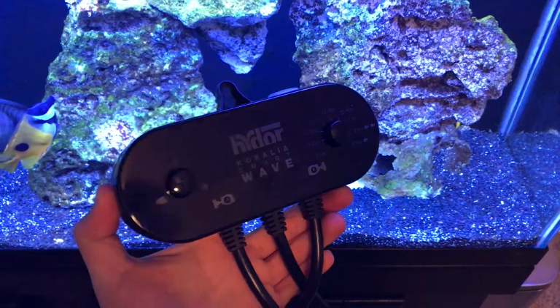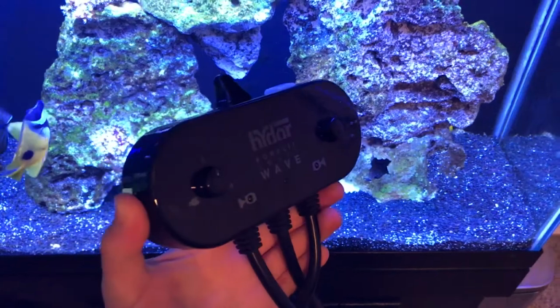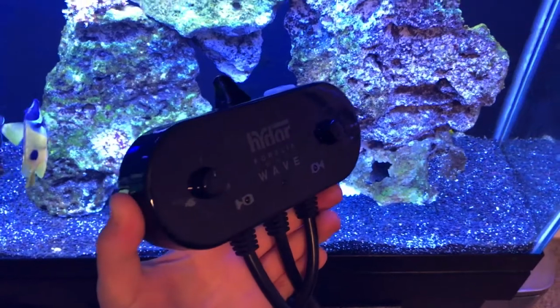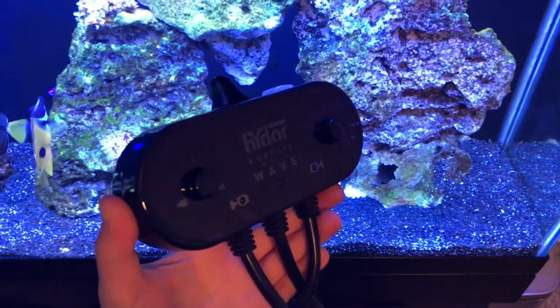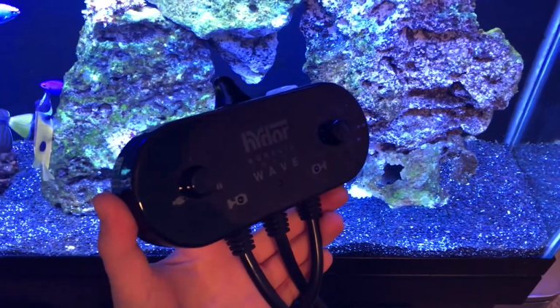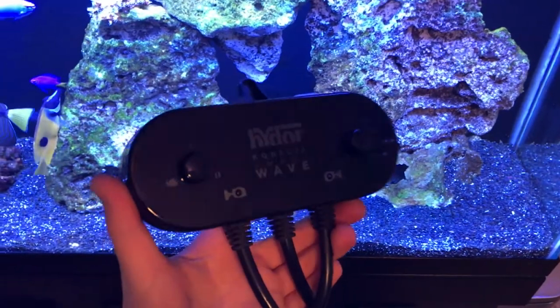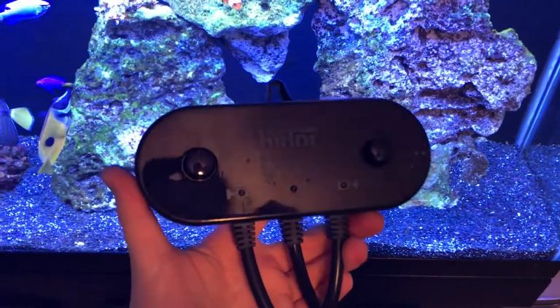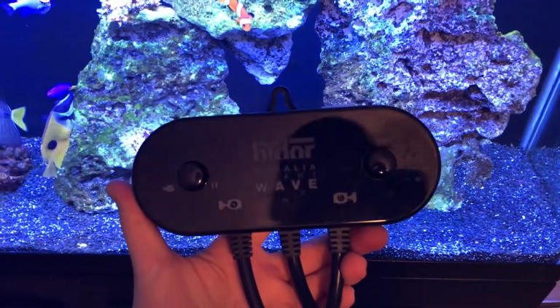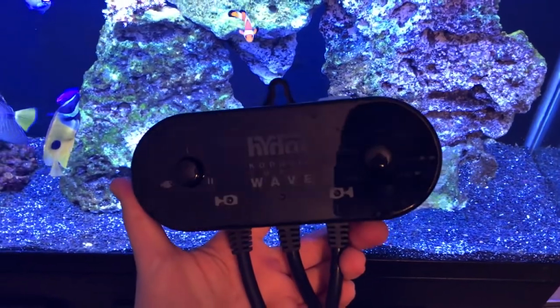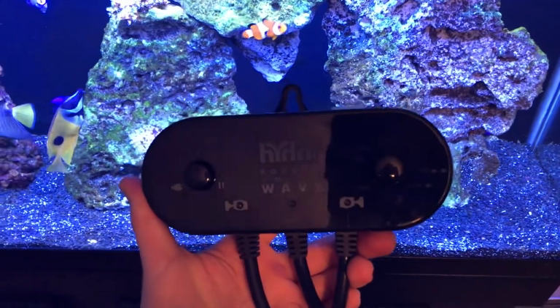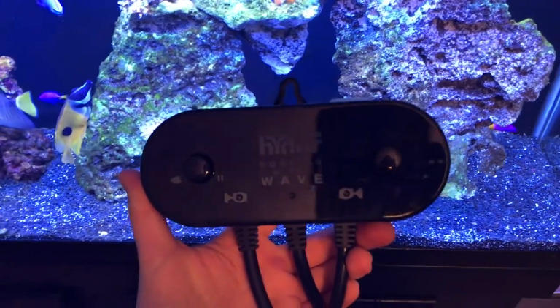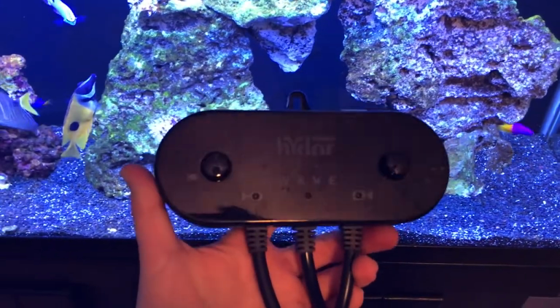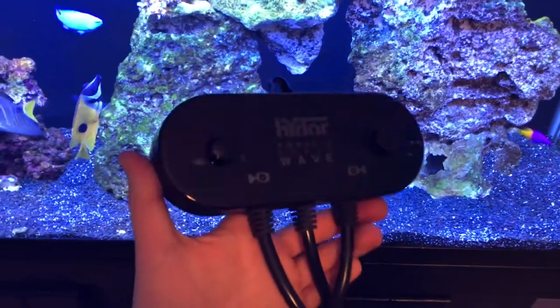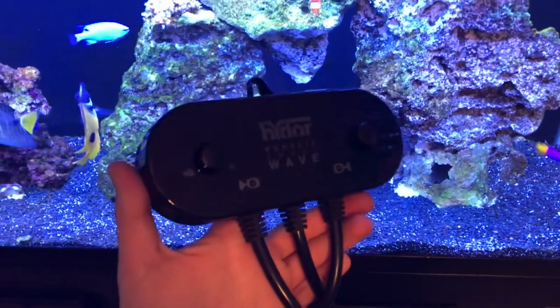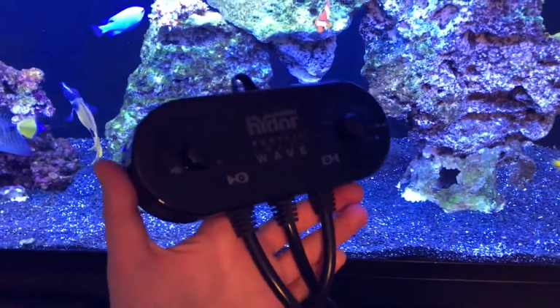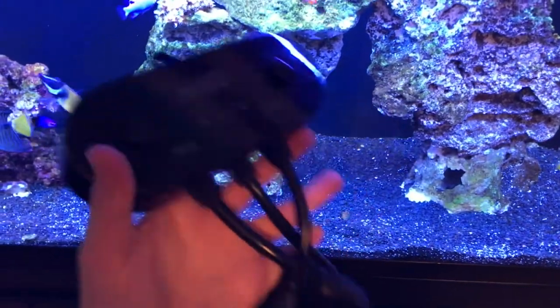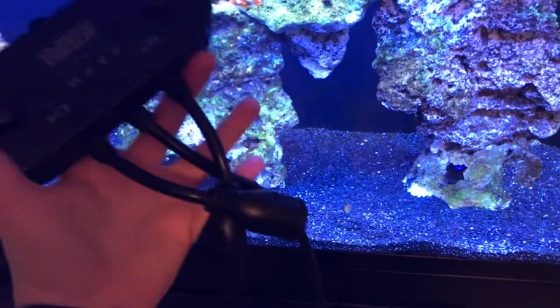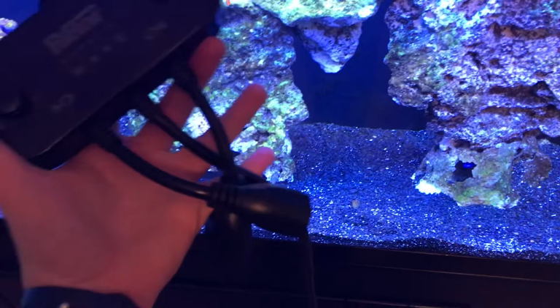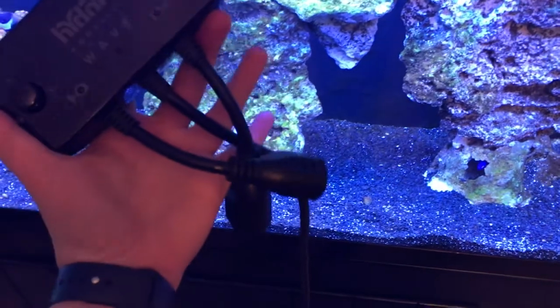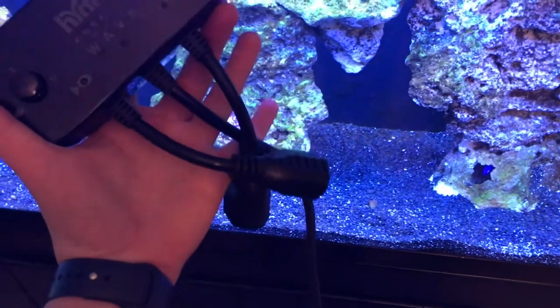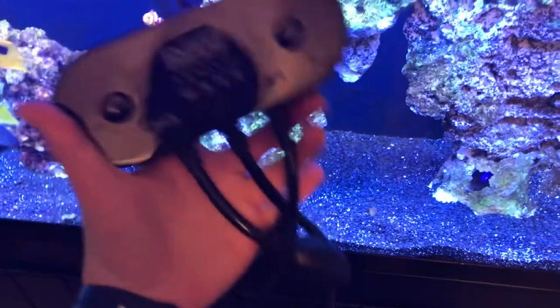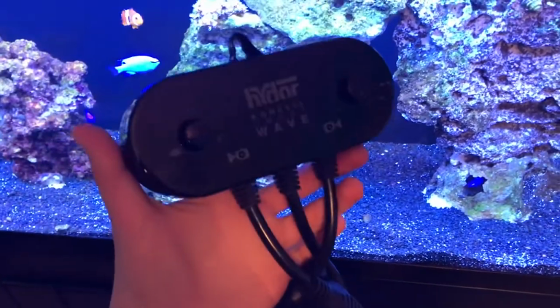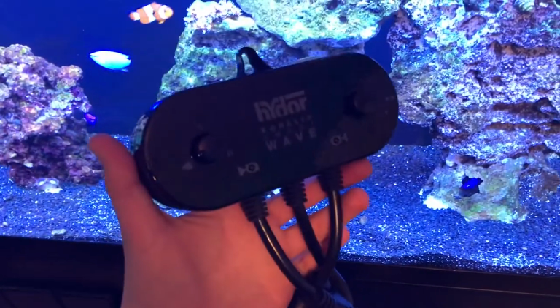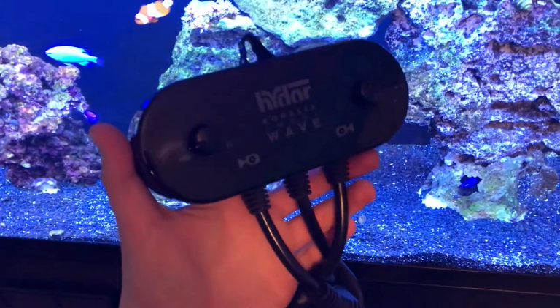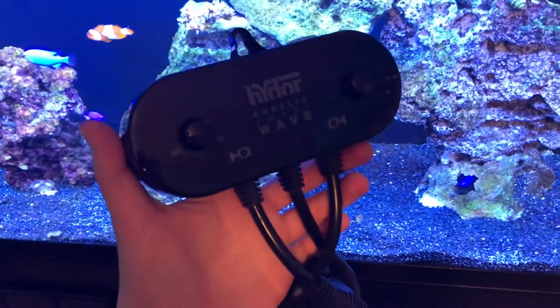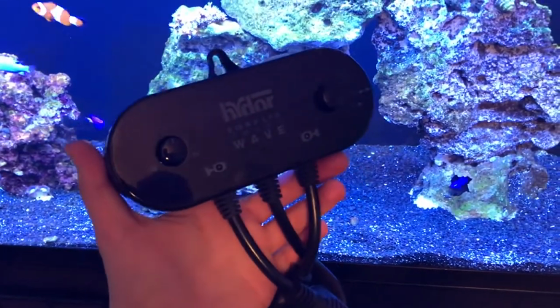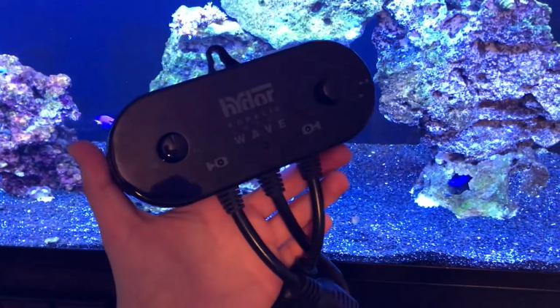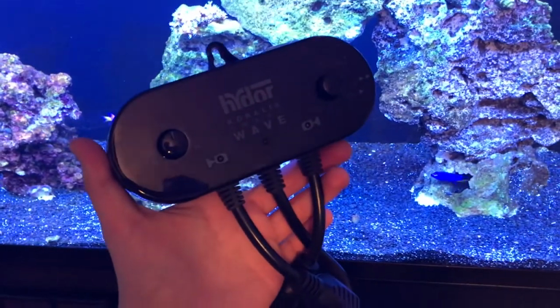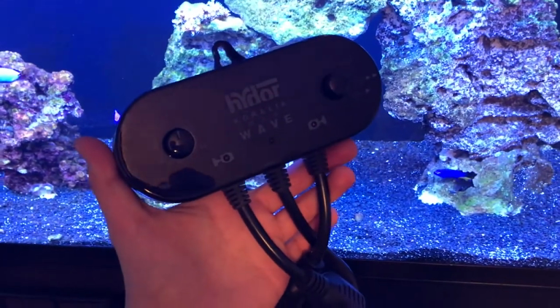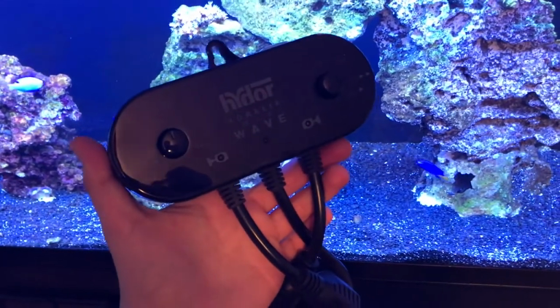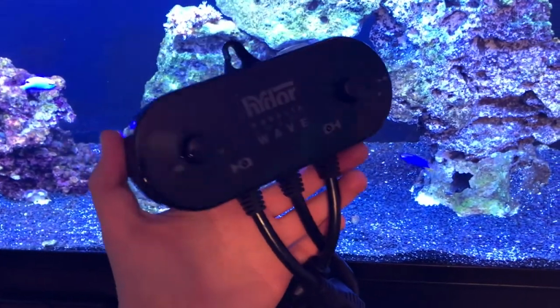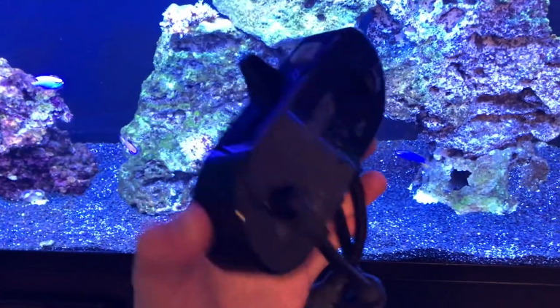Hey guys, so today we're going to be talking about the Hydor Coralia Smart Wave Controller. Basically, it's a controller with two outlets that can hold more than four wave pumps.